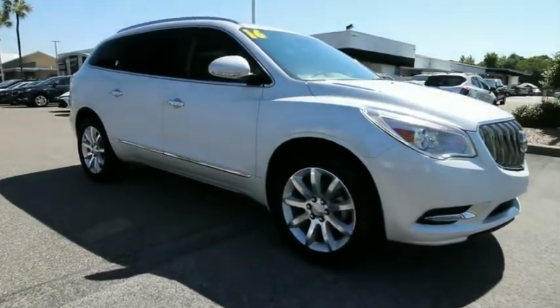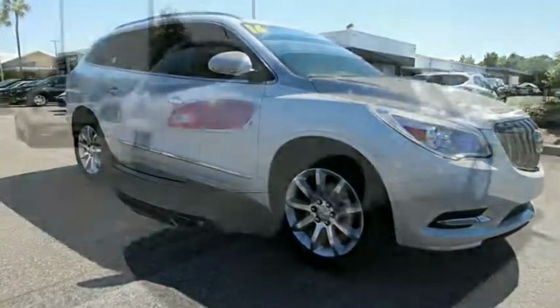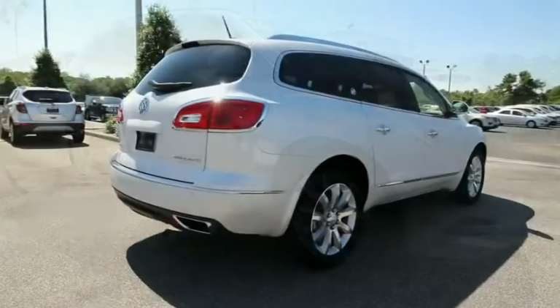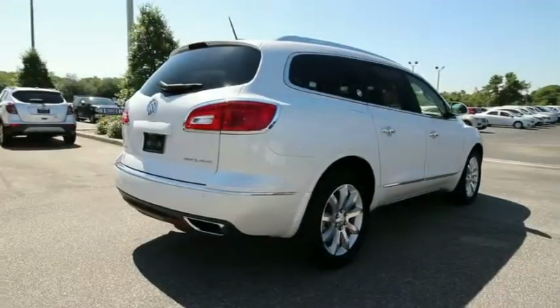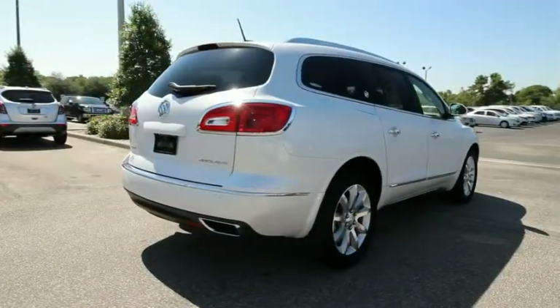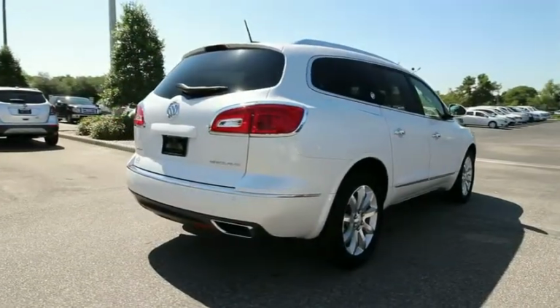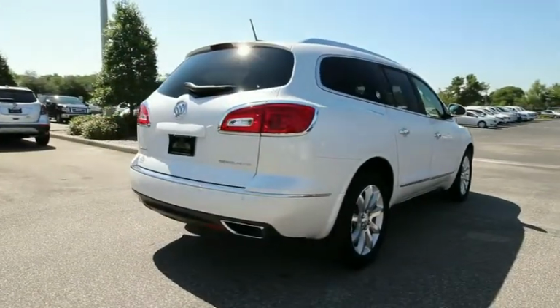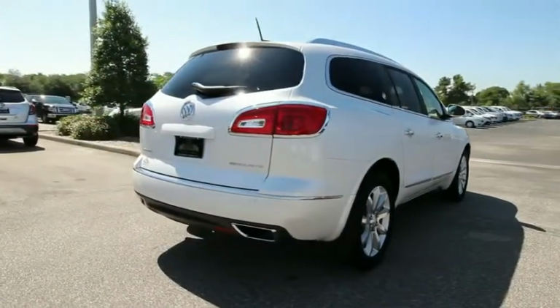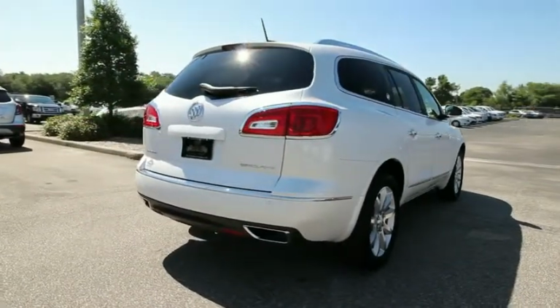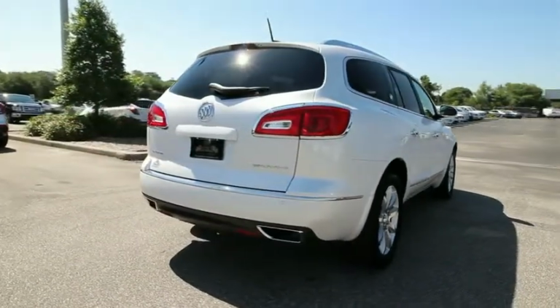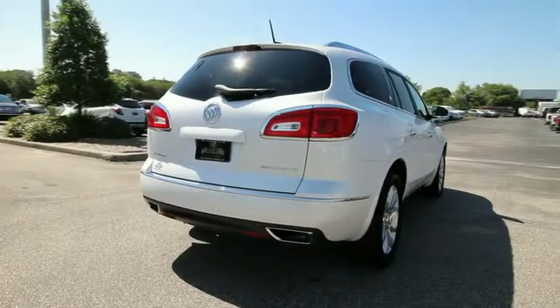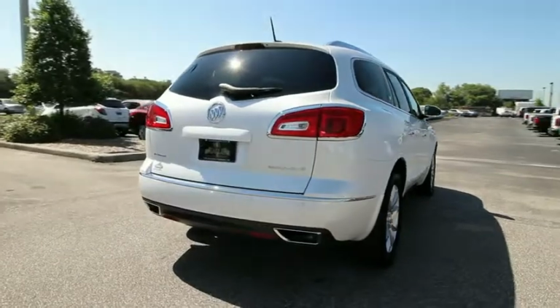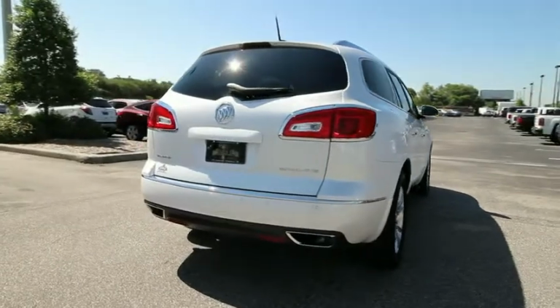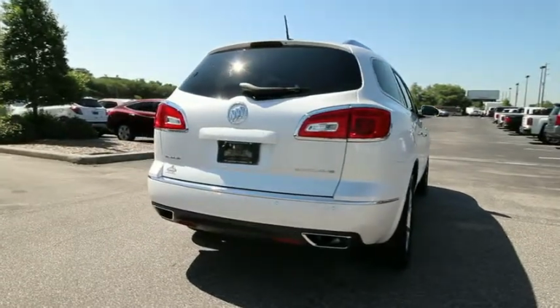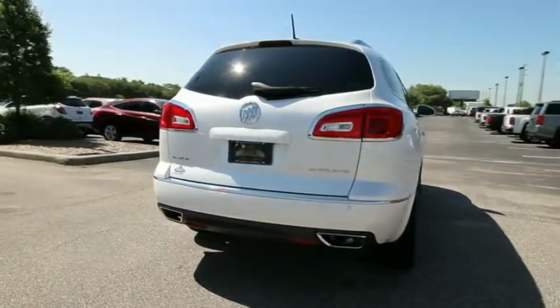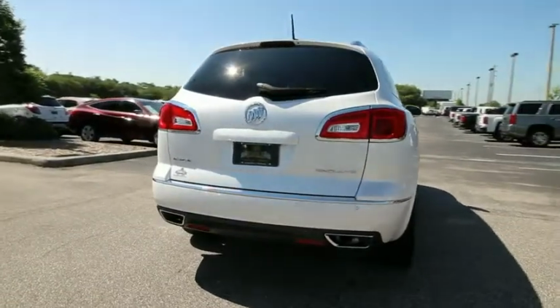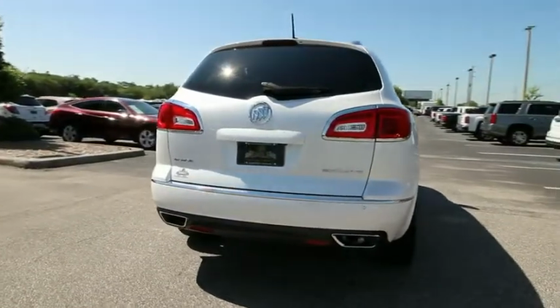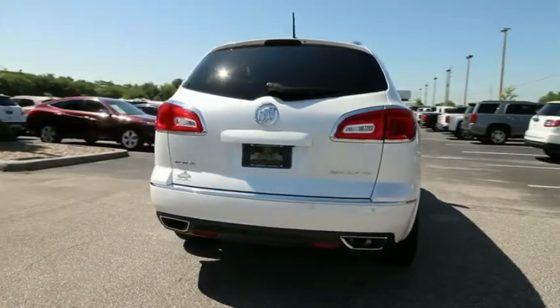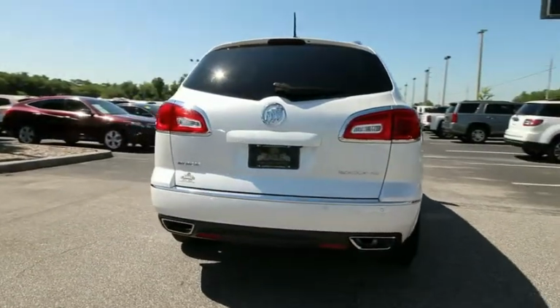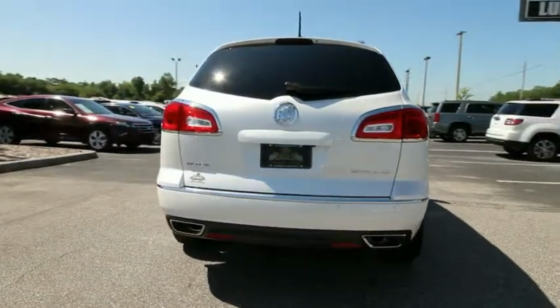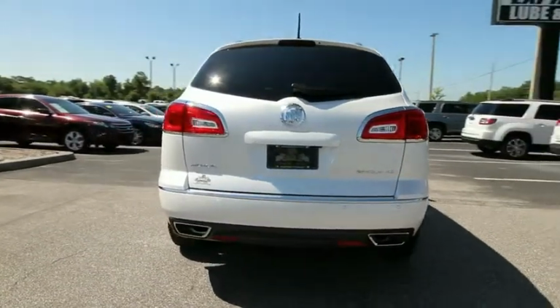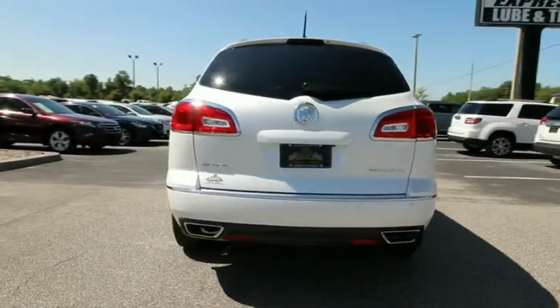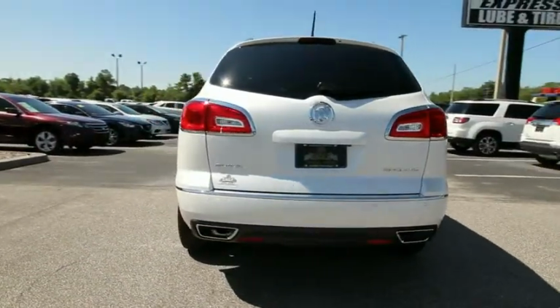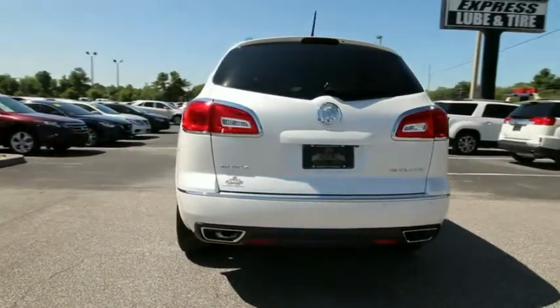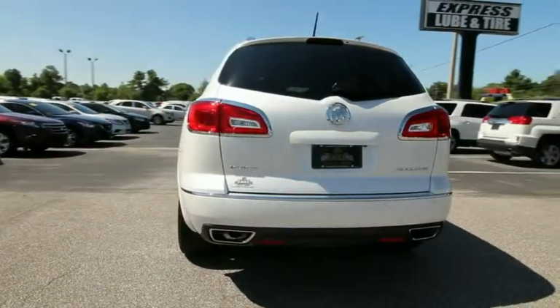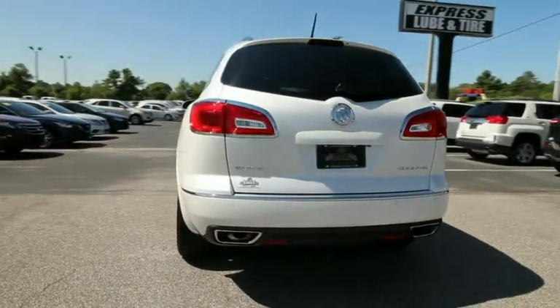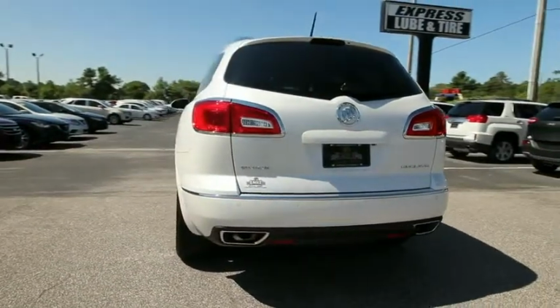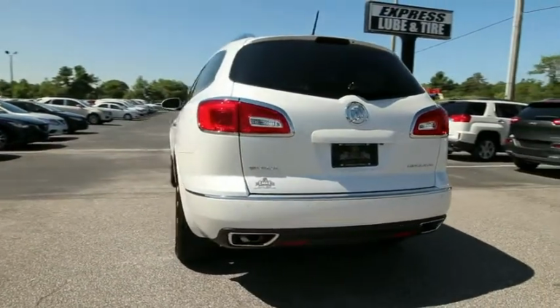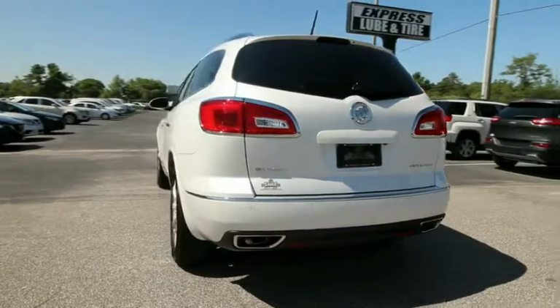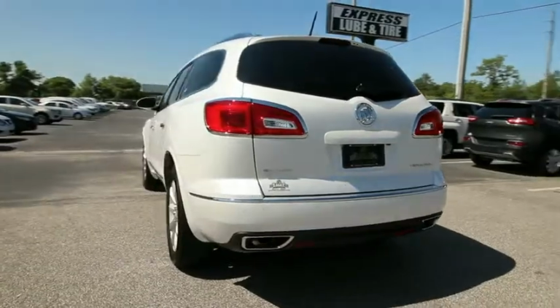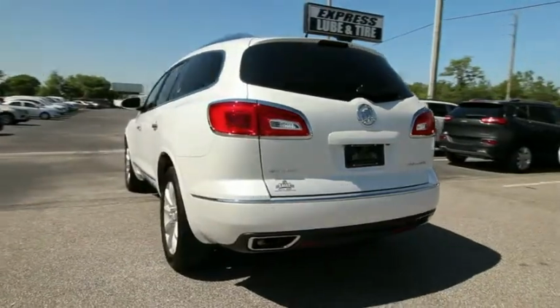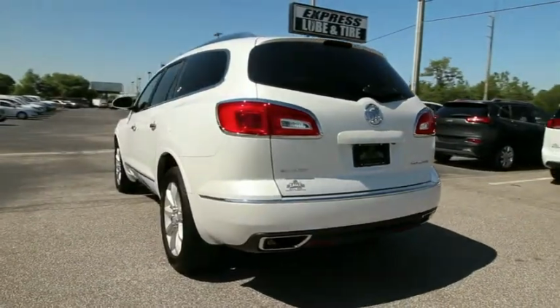This vehicle has less than 20,000 miles. This vehicle offers reliability and good looks at a great price. So come in and take a test drive today.